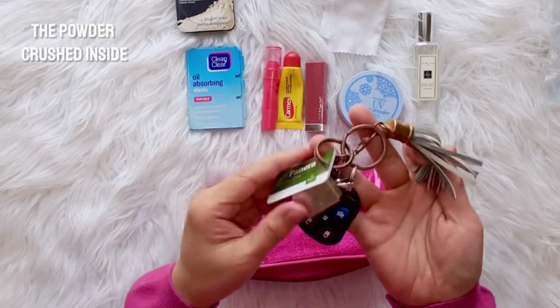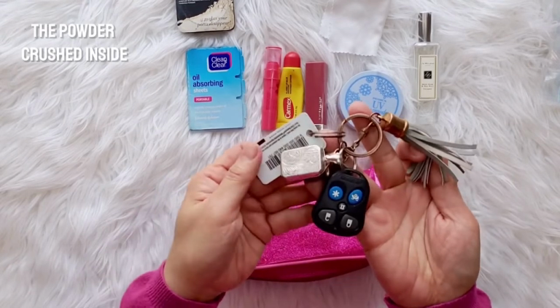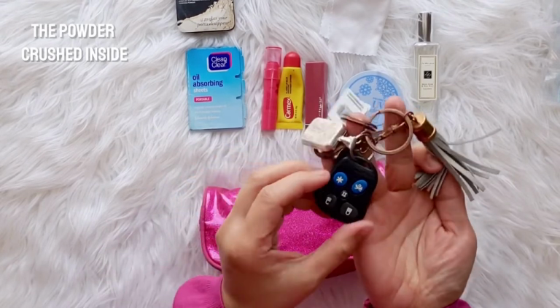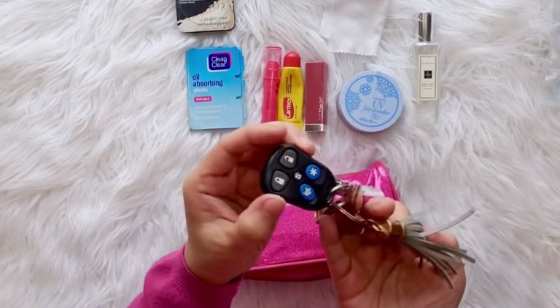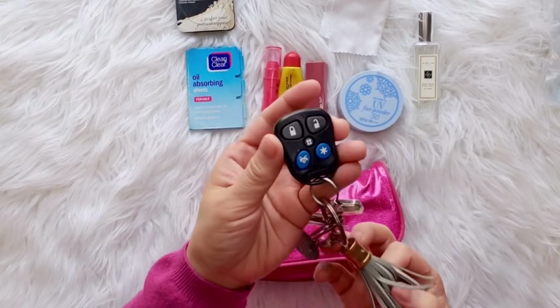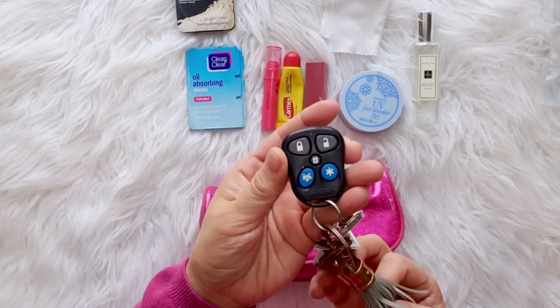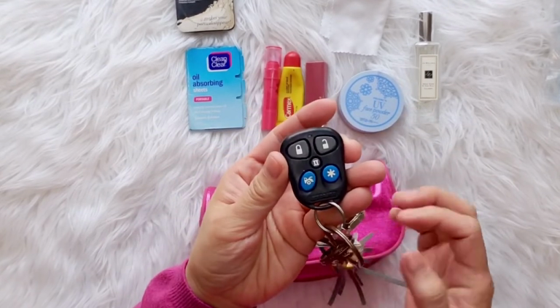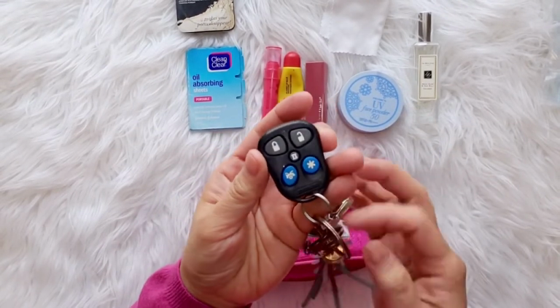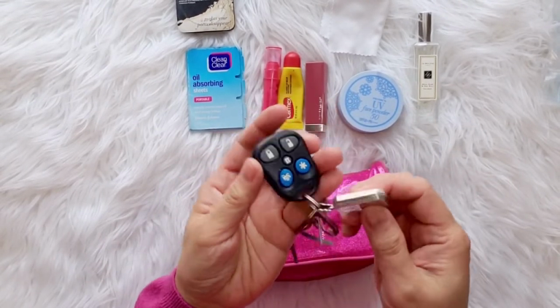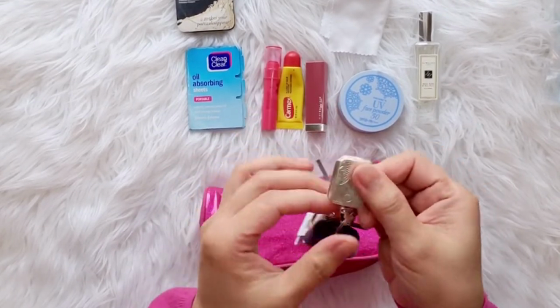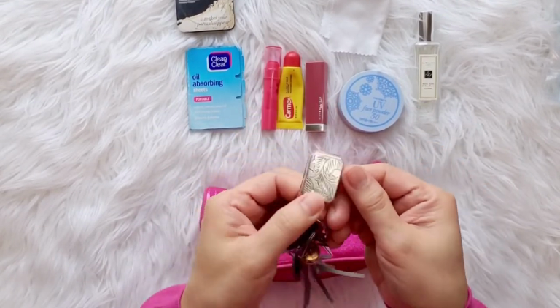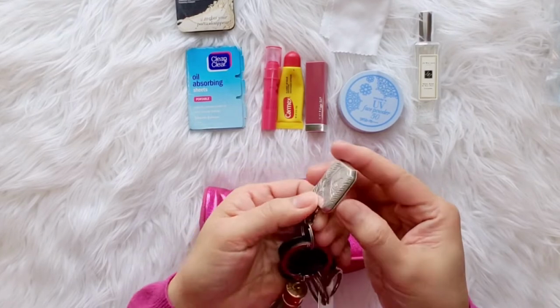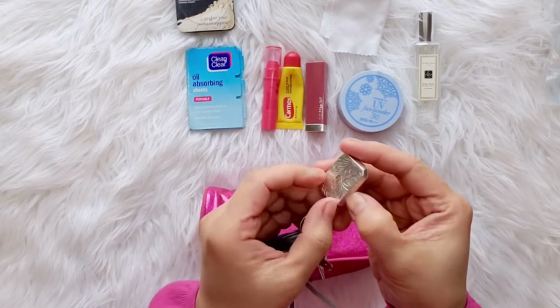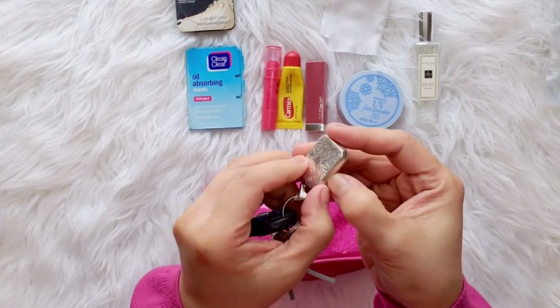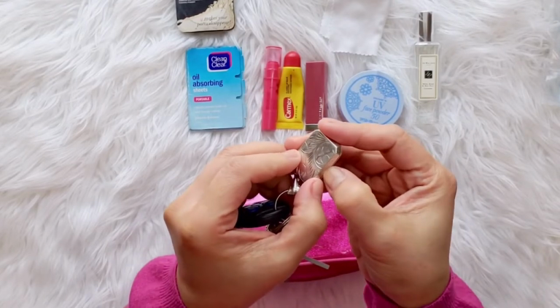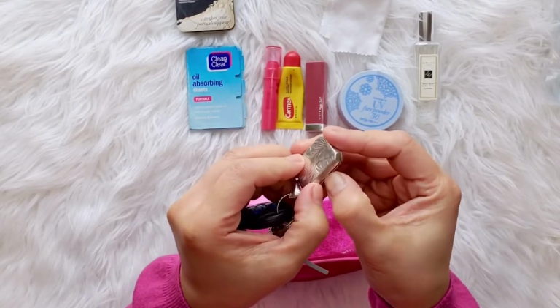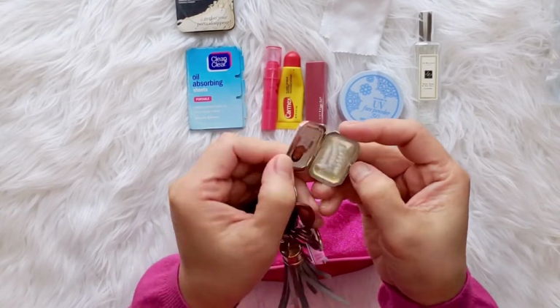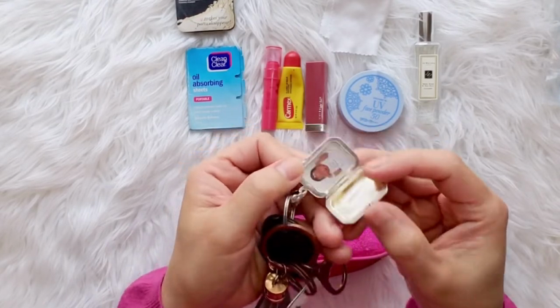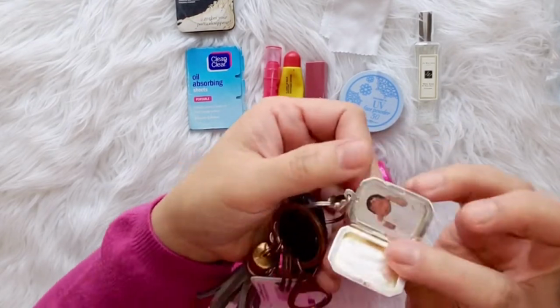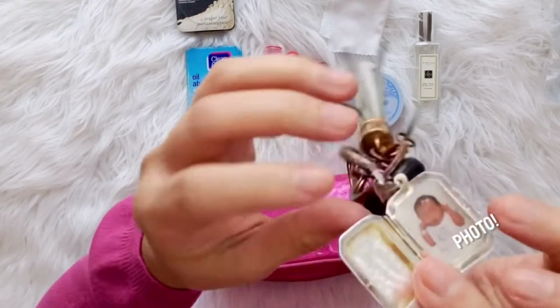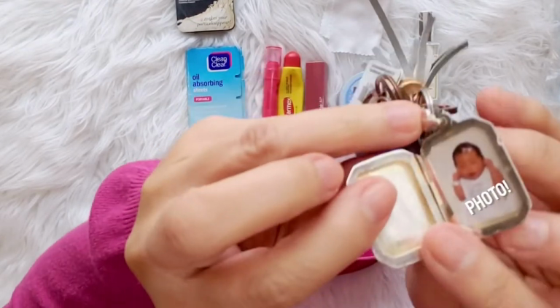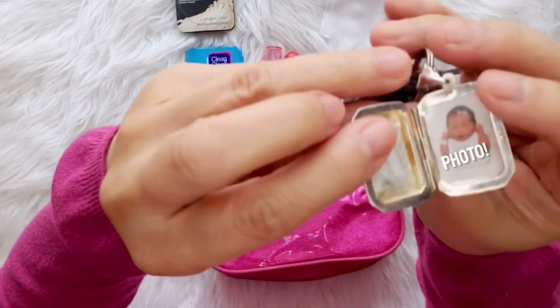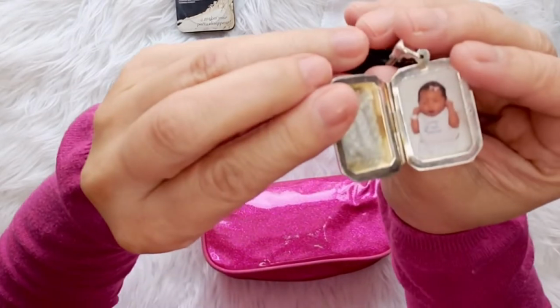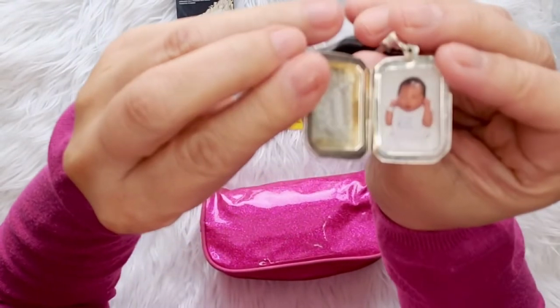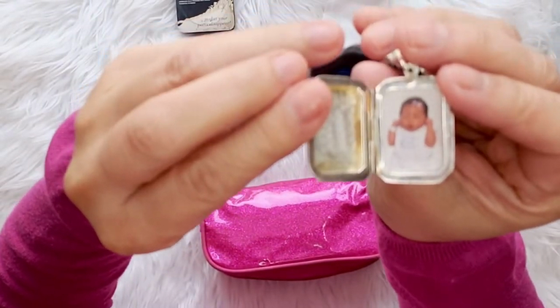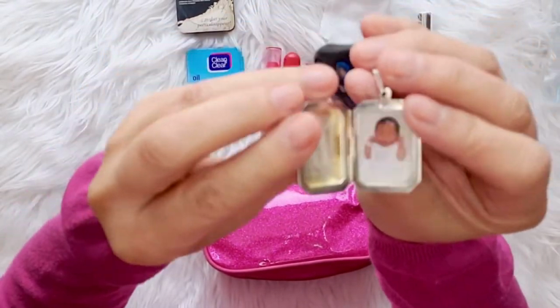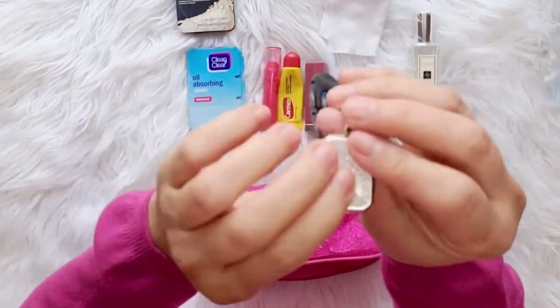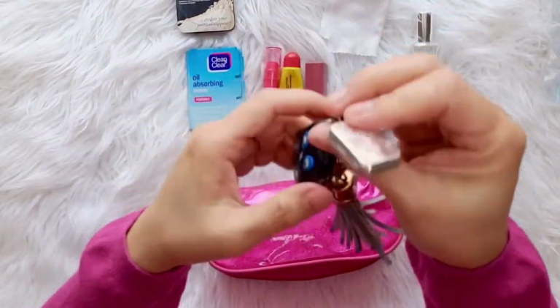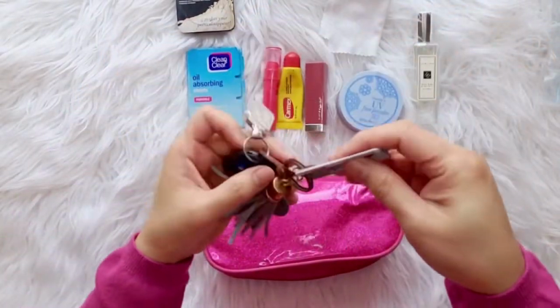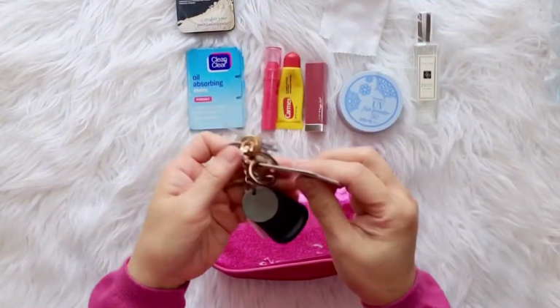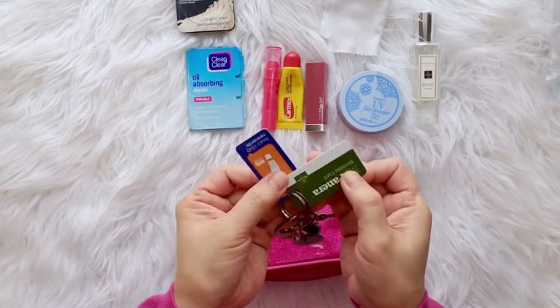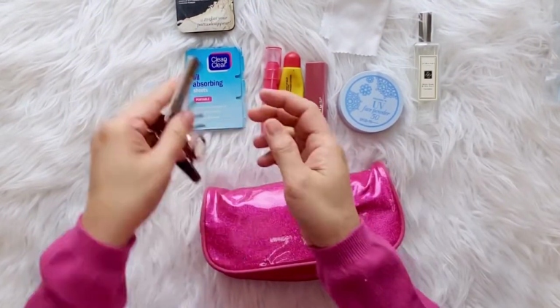This is a spare key remote control that I keep in my bag at all times. And this is a keychain where I put my daughter's face when she was just a few hours old in the hospital where she was born in Texas.